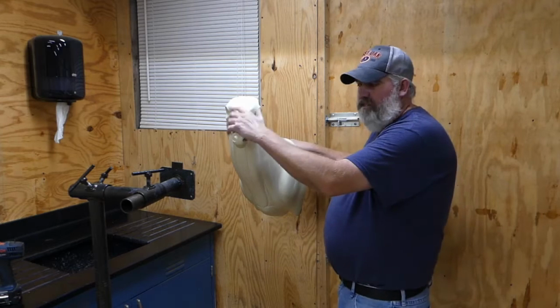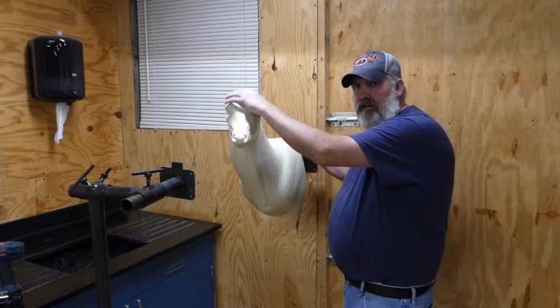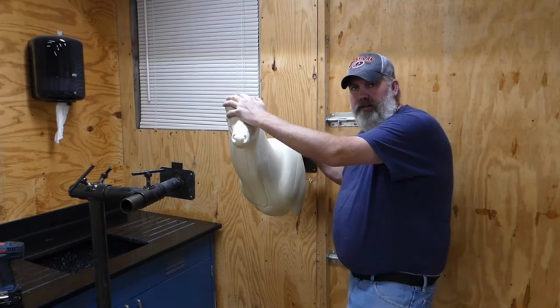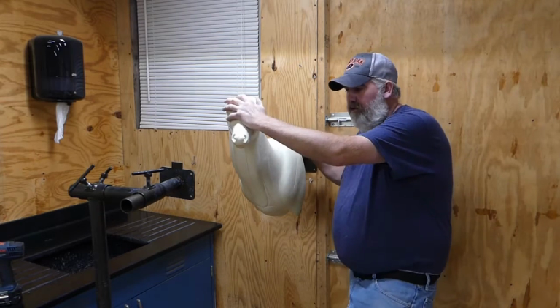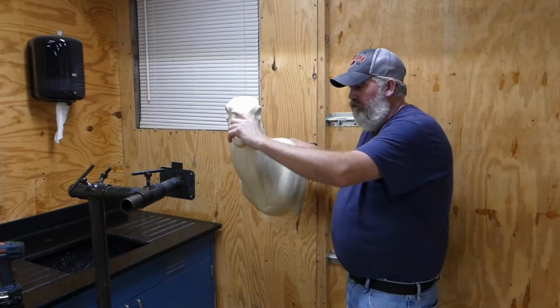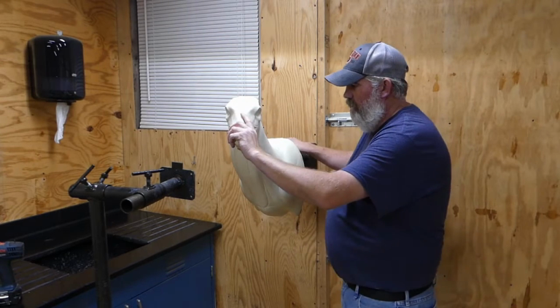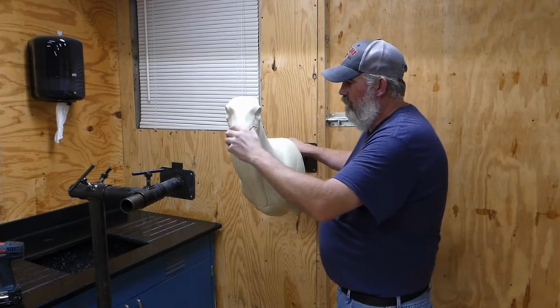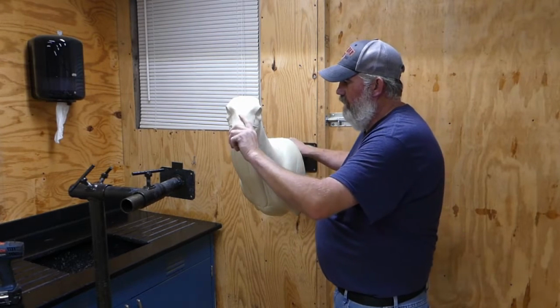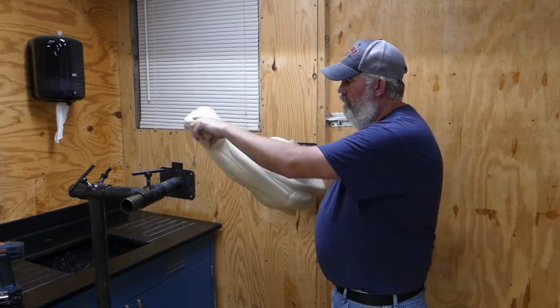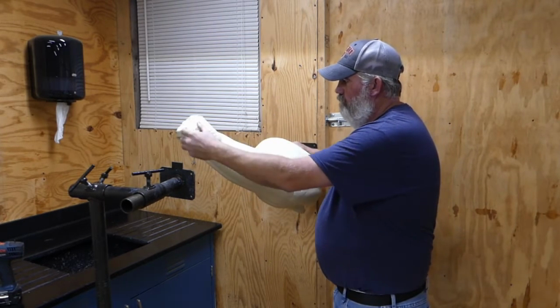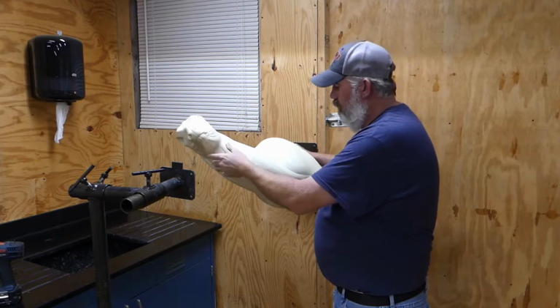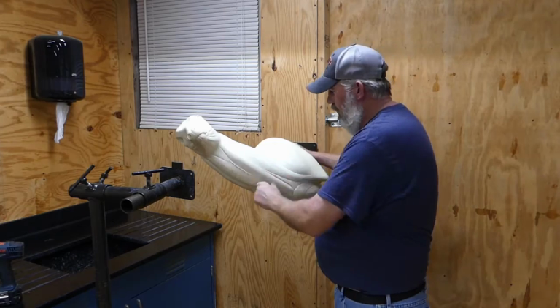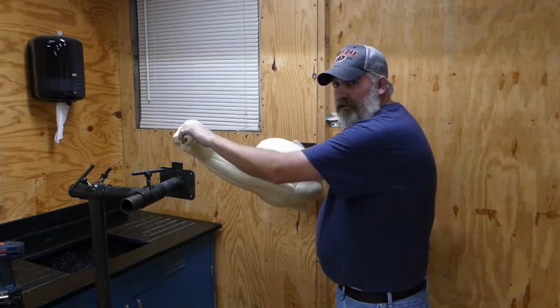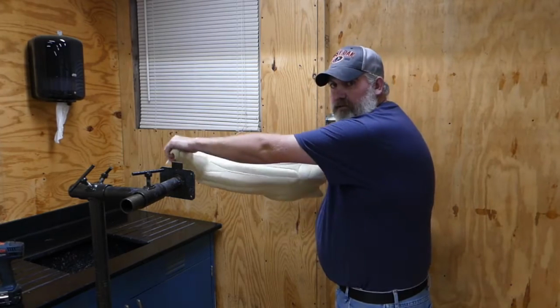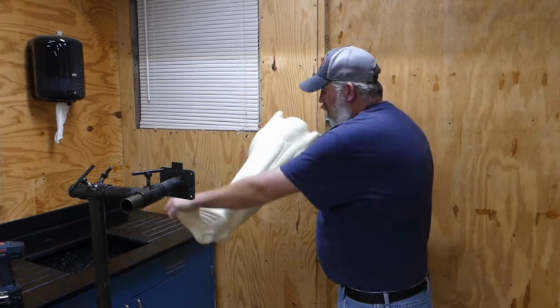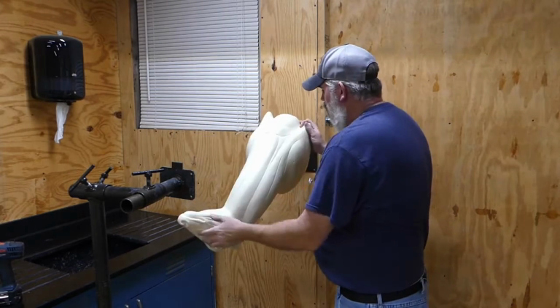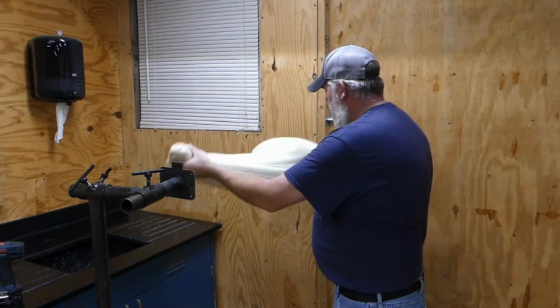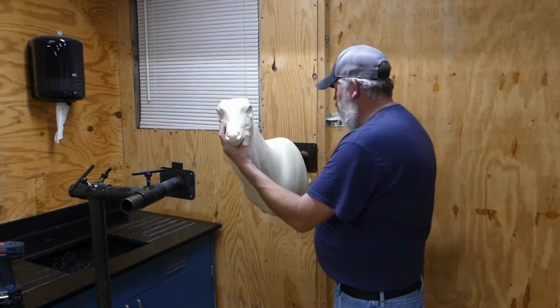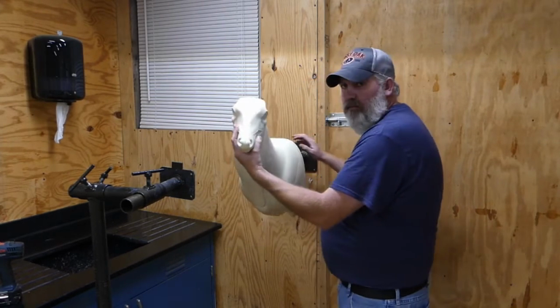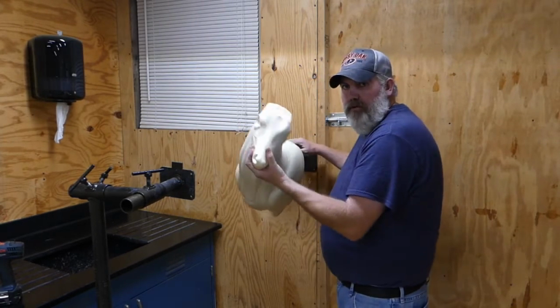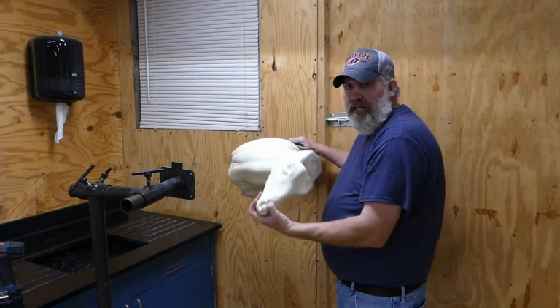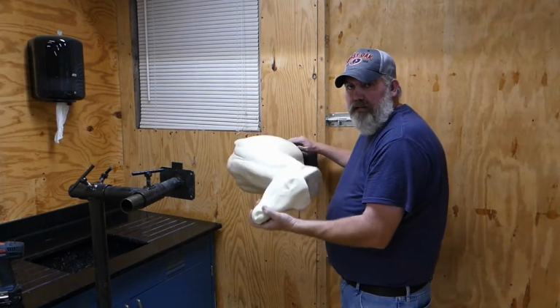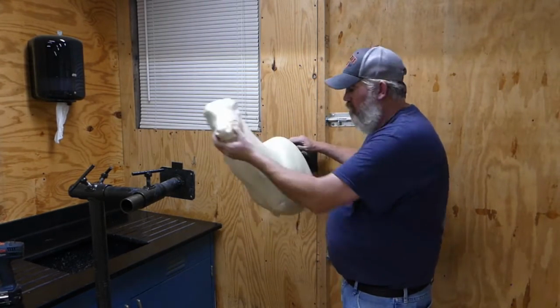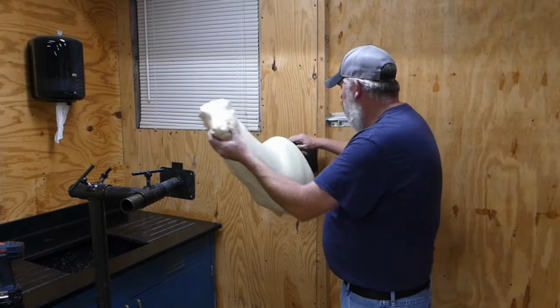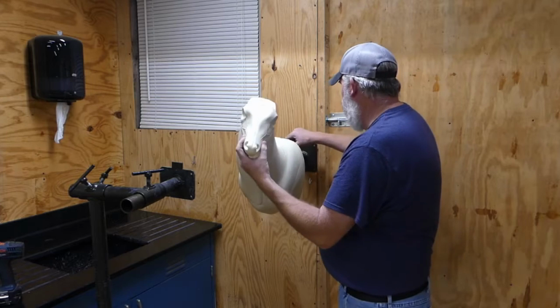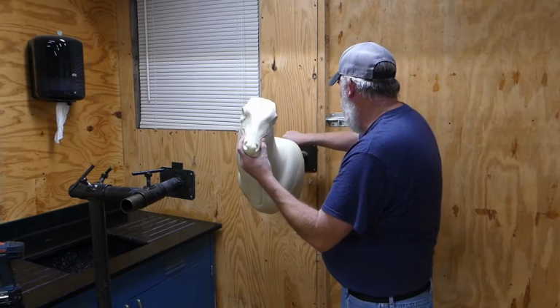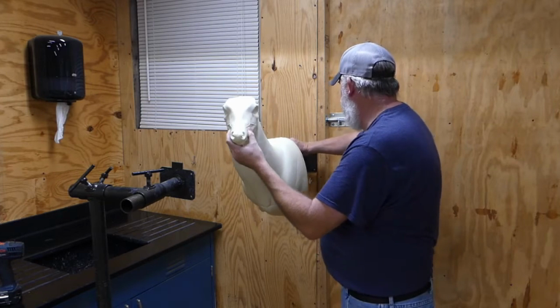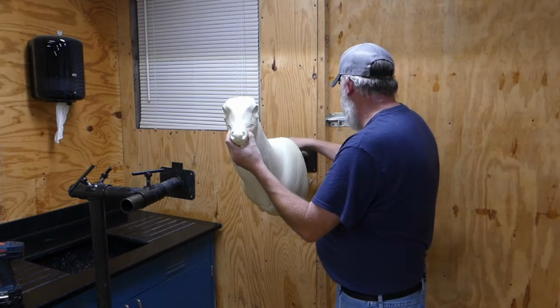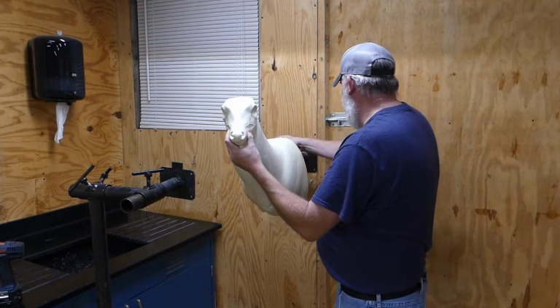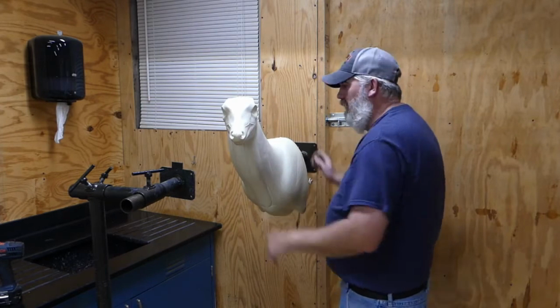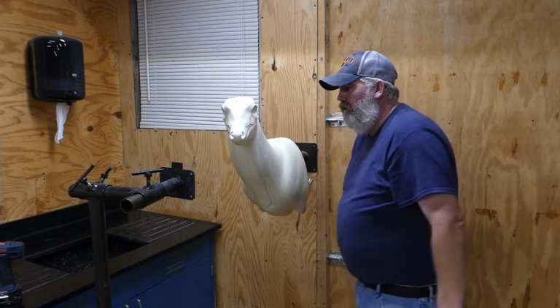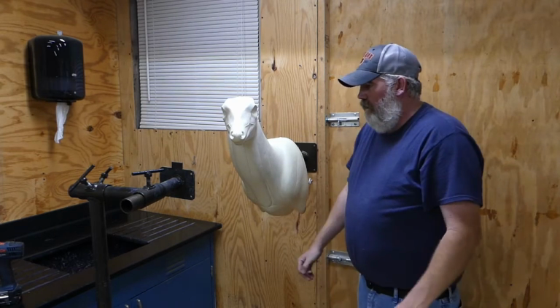Lock it in, and once you've got it in there with your deer mounted, you can come back and tweak on the hide. You can rotate it around — it won't tilt up and down but it will spin left to right.